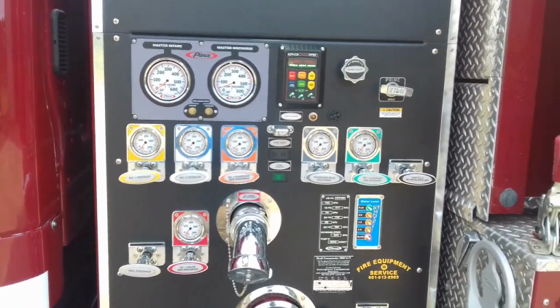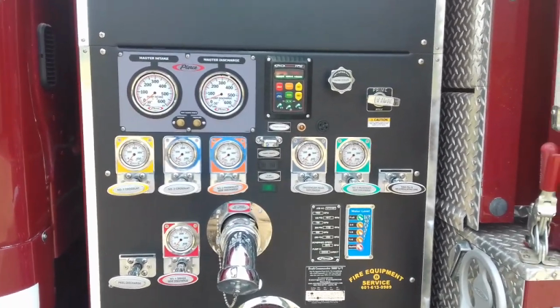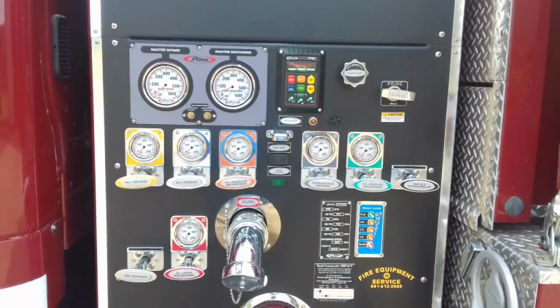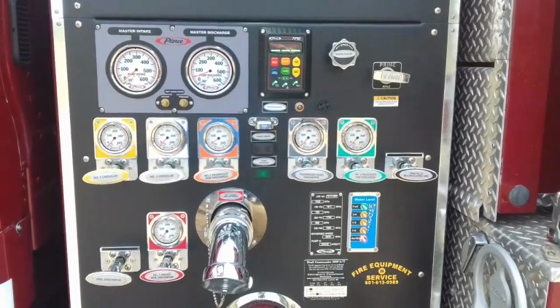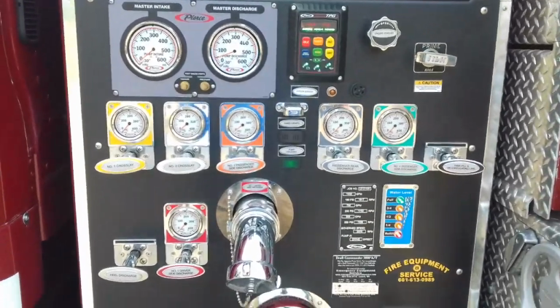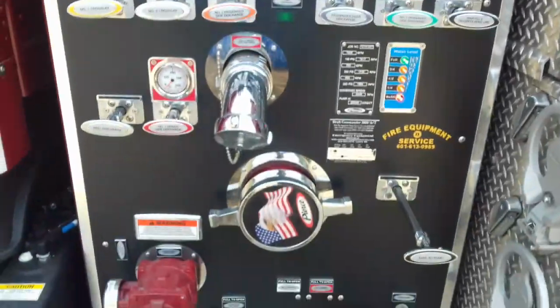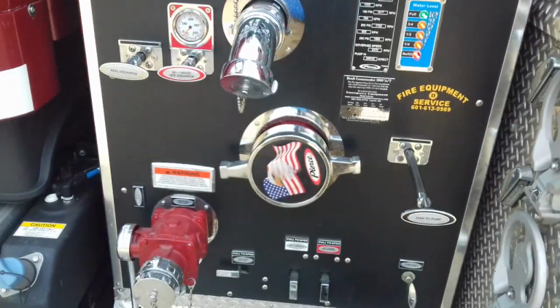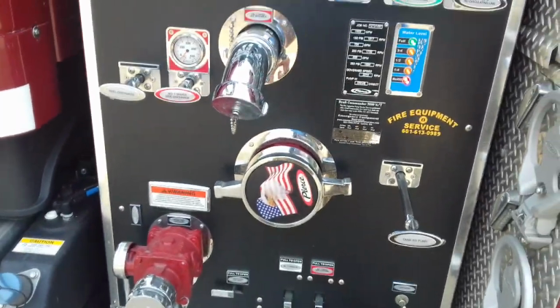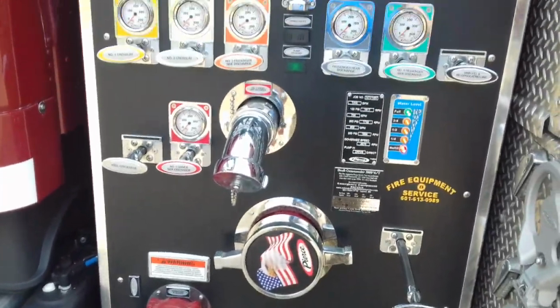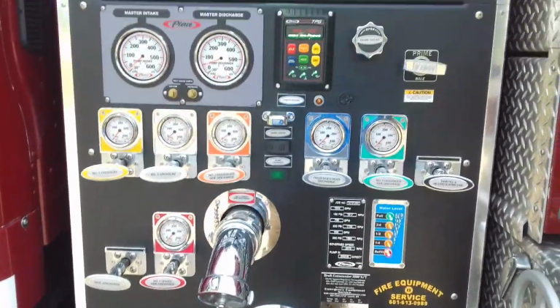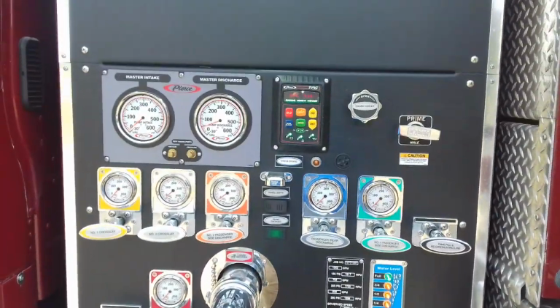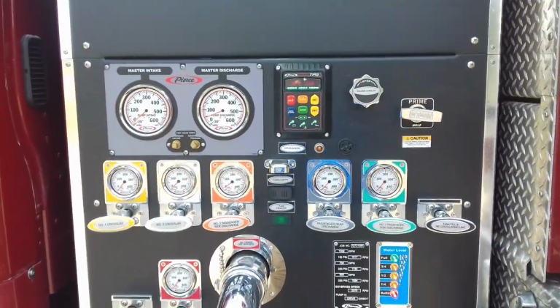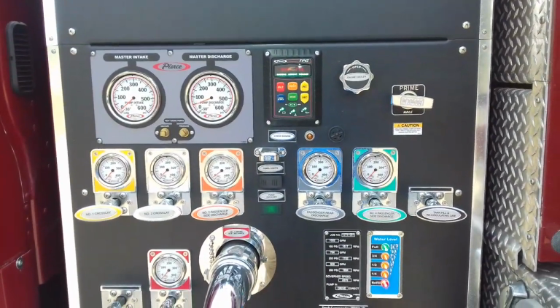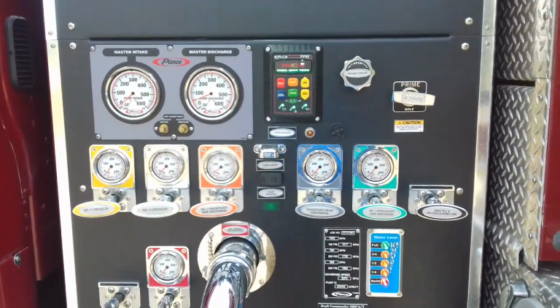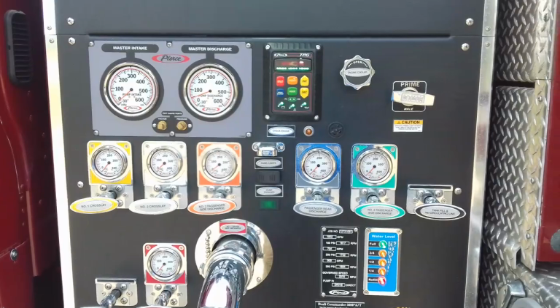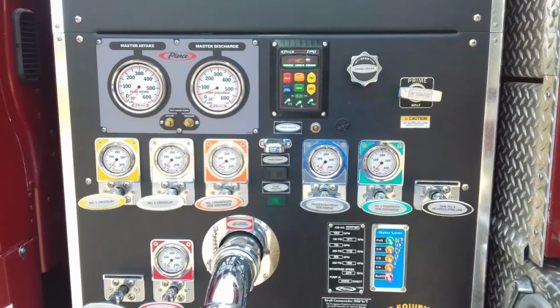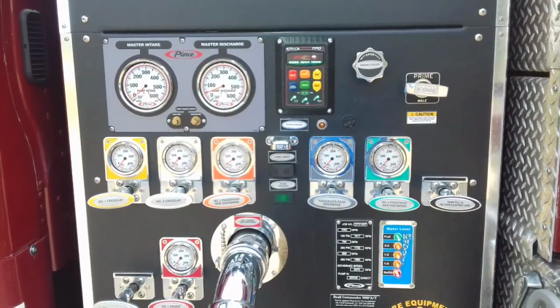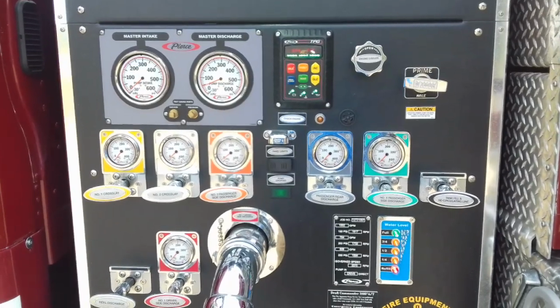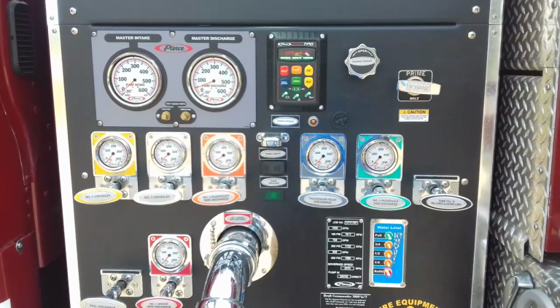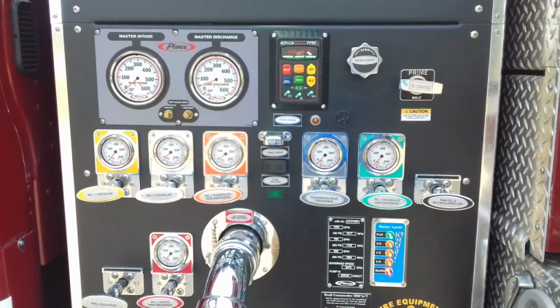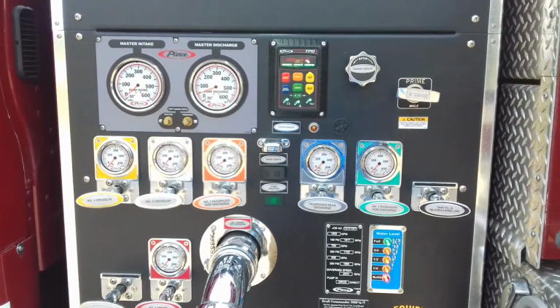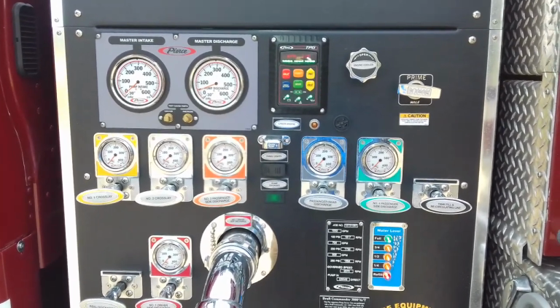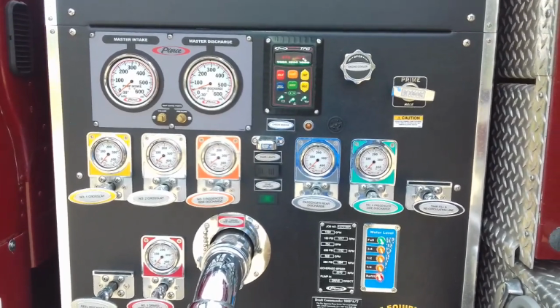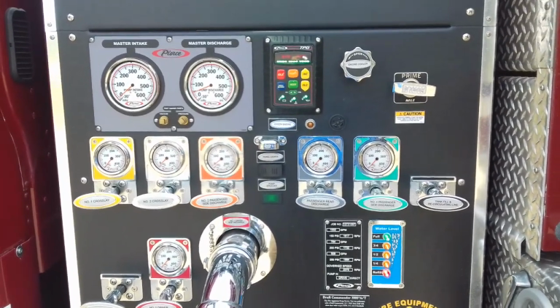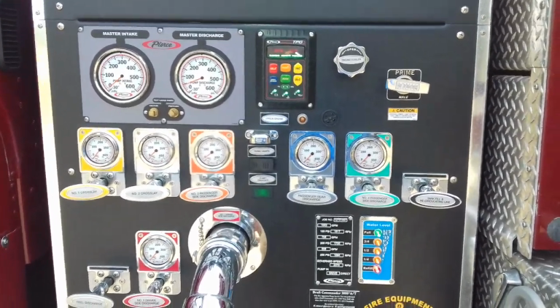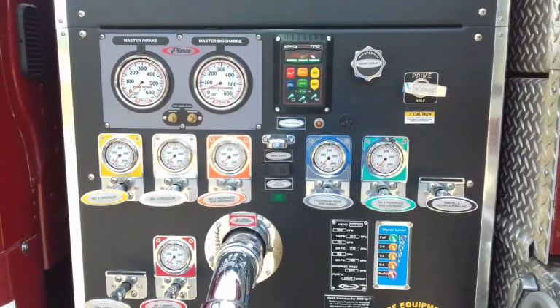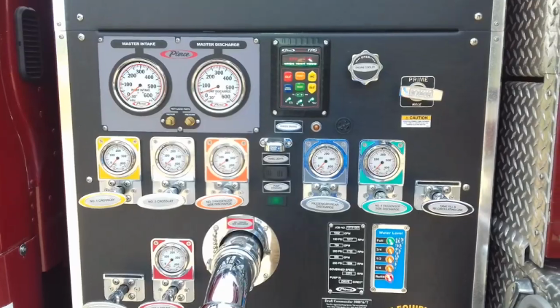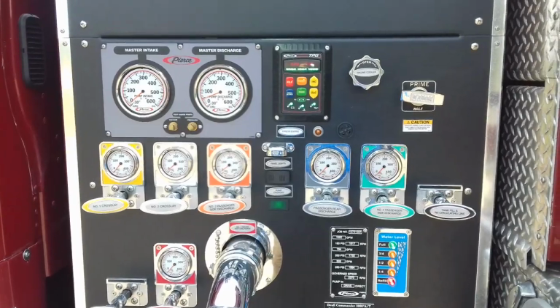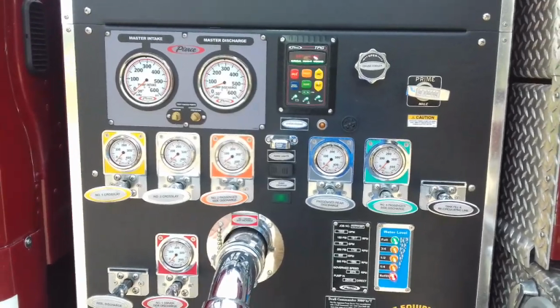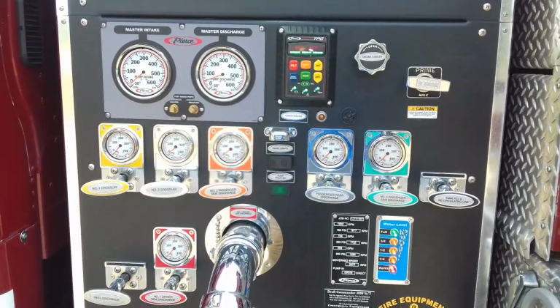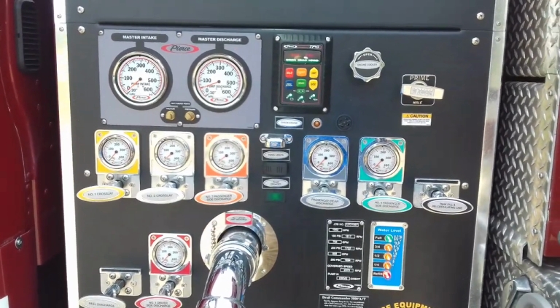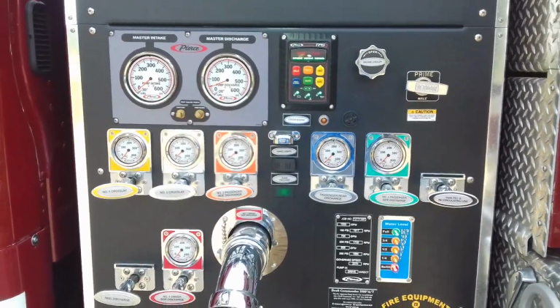For one thing, there's no throttle wheel anywhere. Also, there's no pressure relief valve anywhere — there's no control on it at all because this truck doesn't have one.